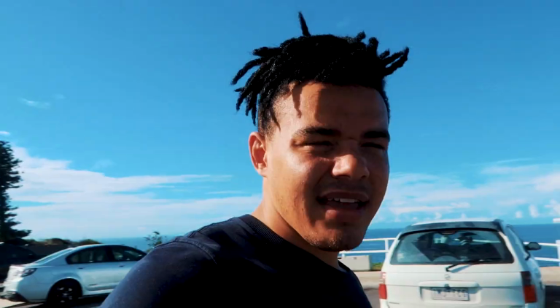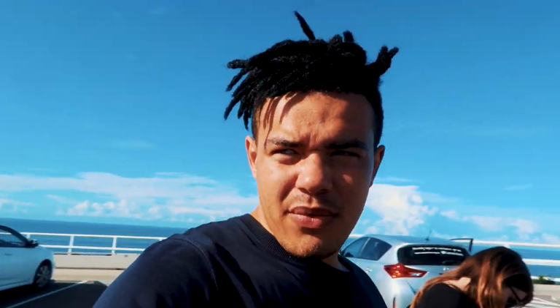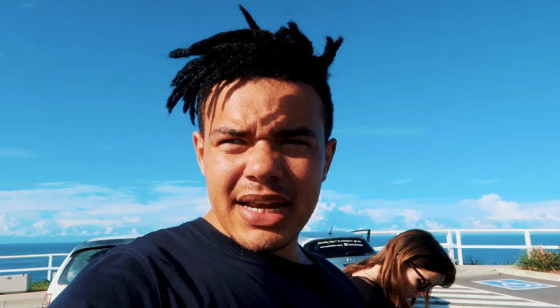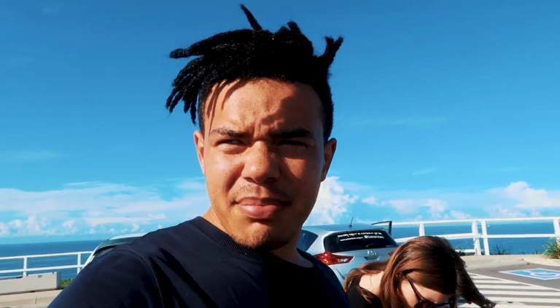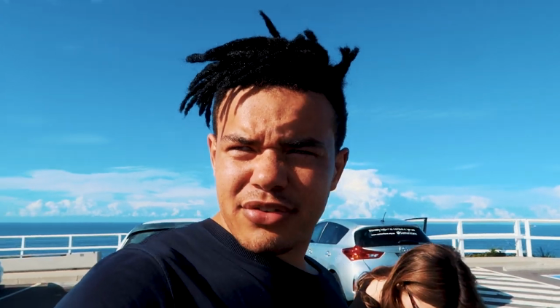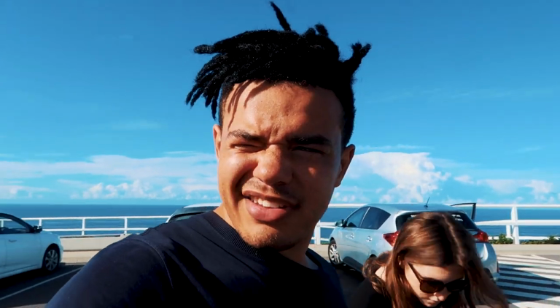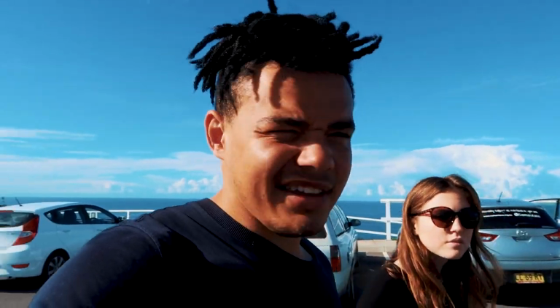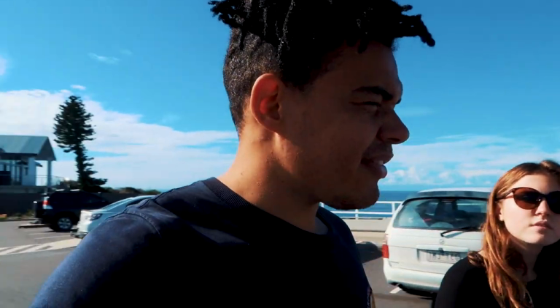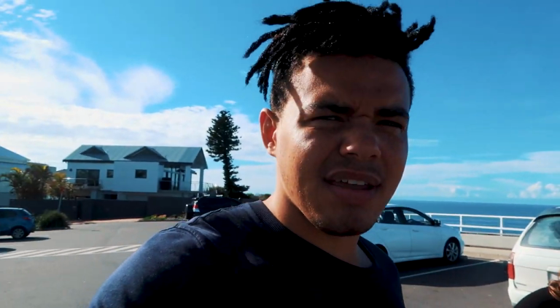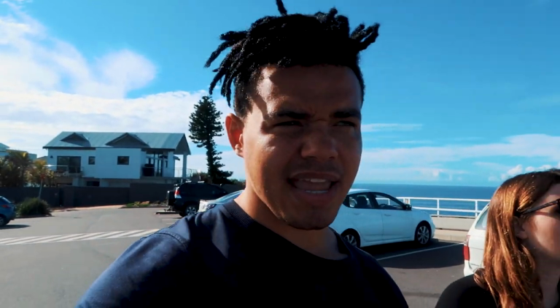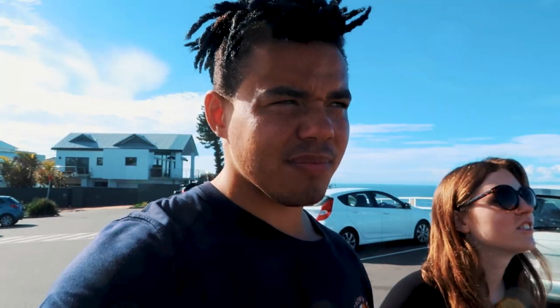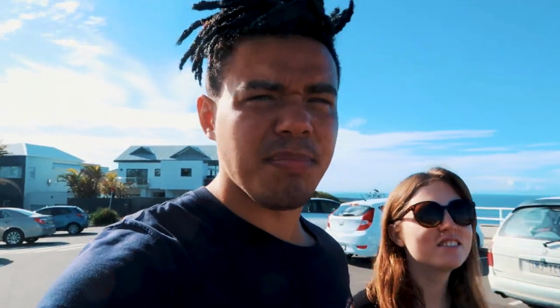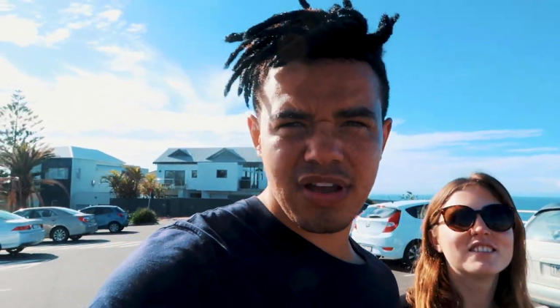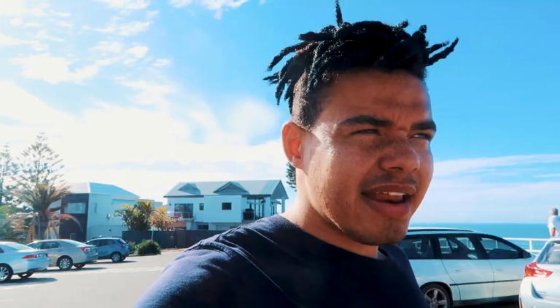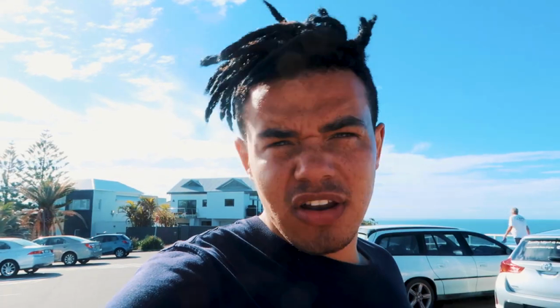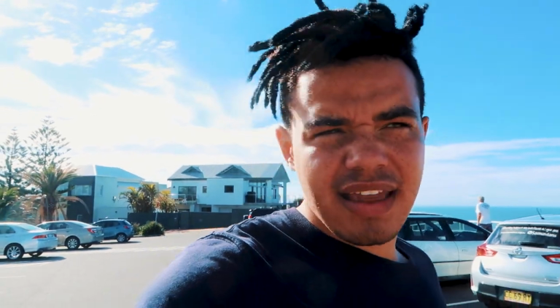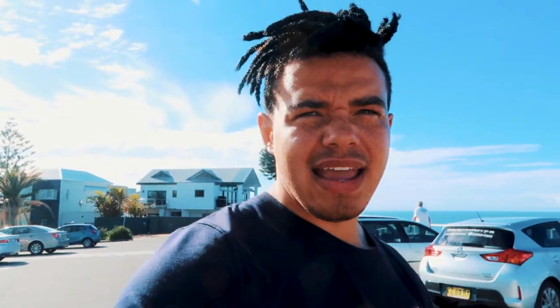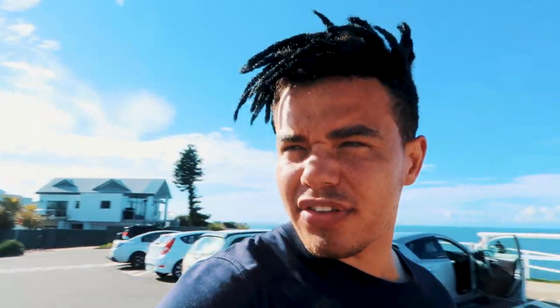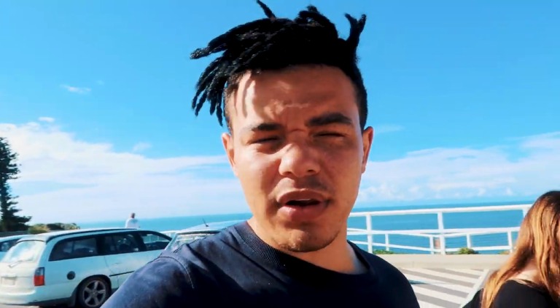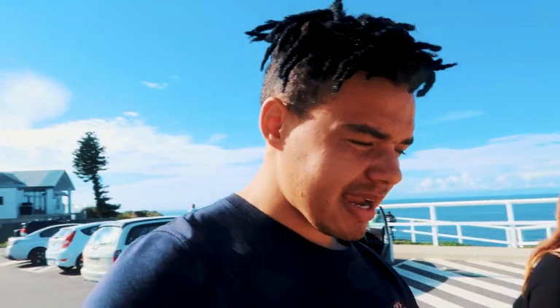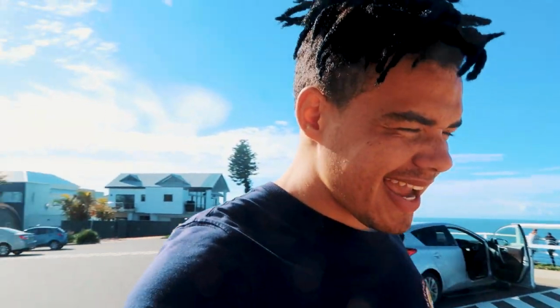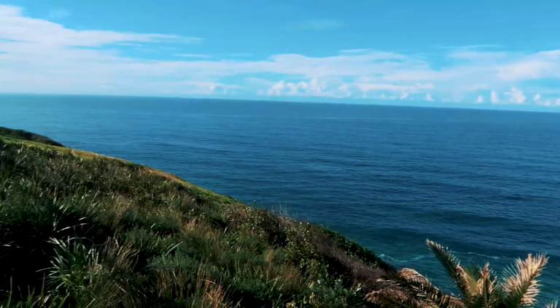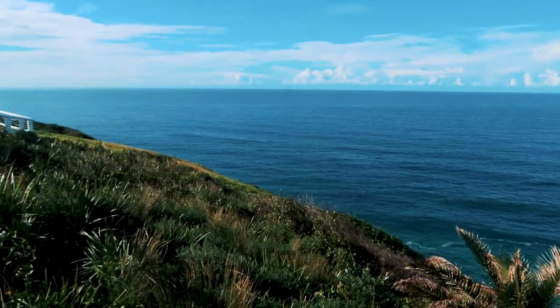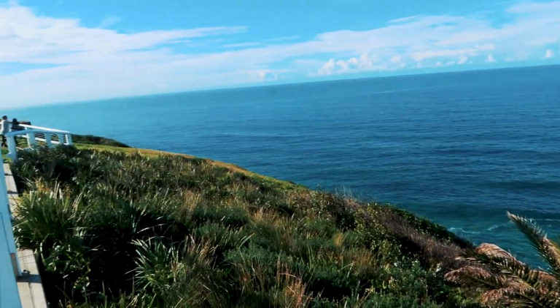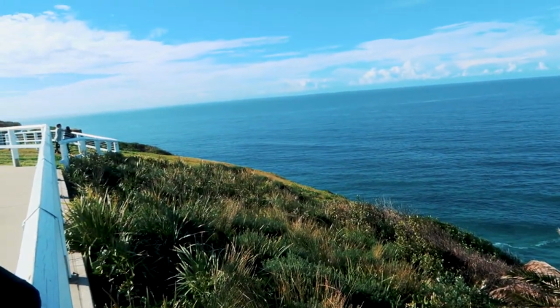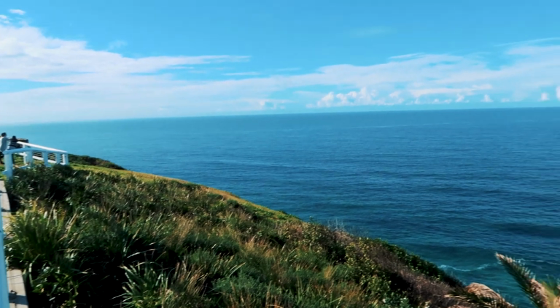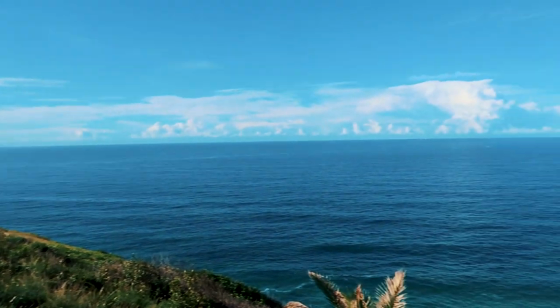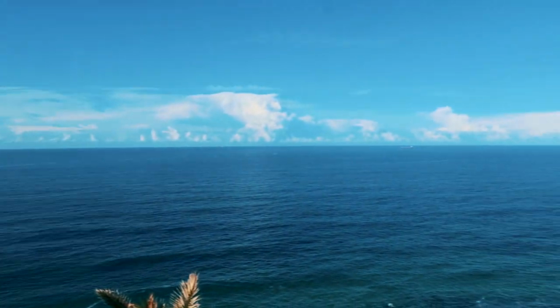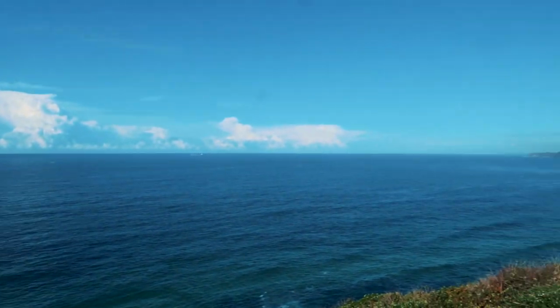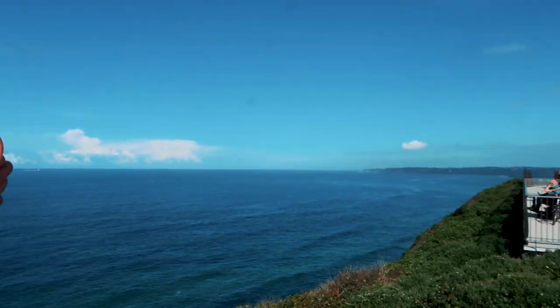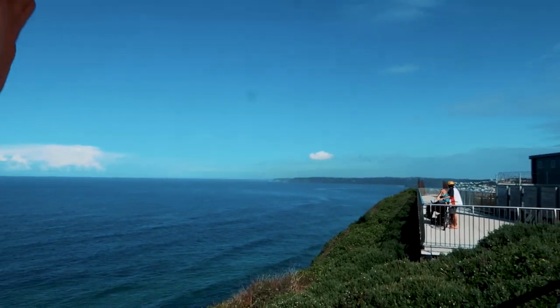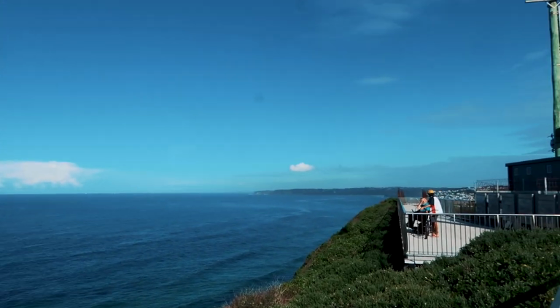Where we are right now is a place called Strzczycki — I don't have a clue how to say it. It's named after a Polish geologist who actually analyzed the coal here back in the day. Look at that — looking out on the open ocean, it is stunning.